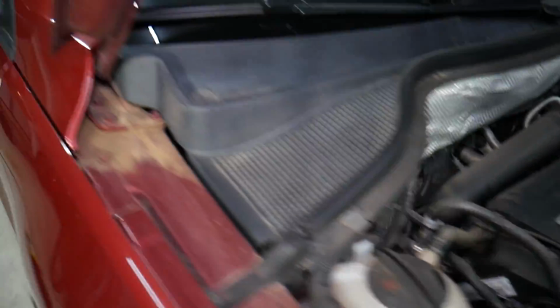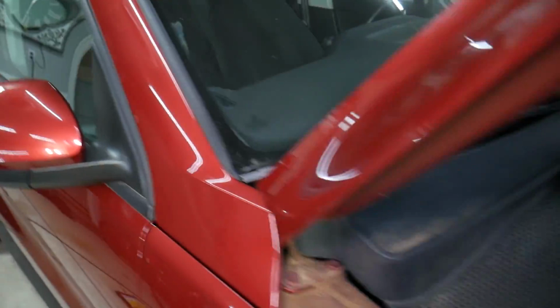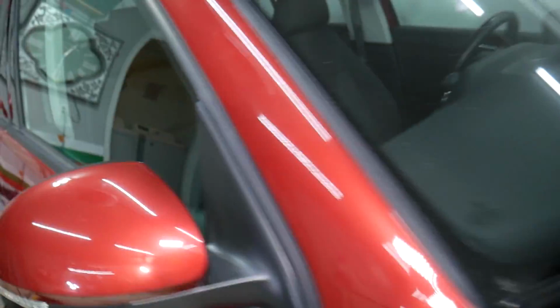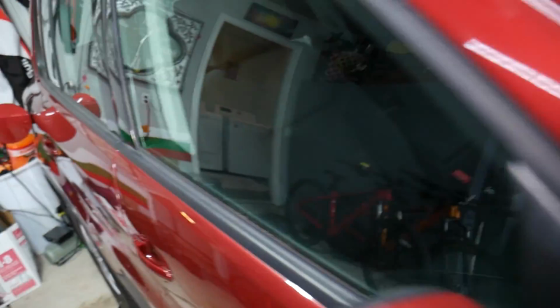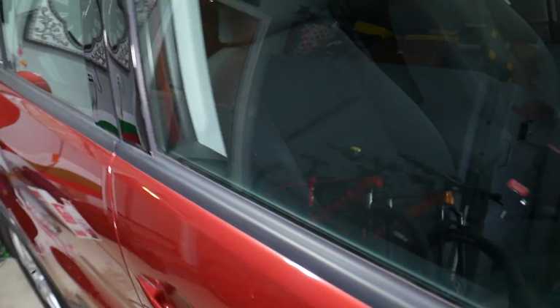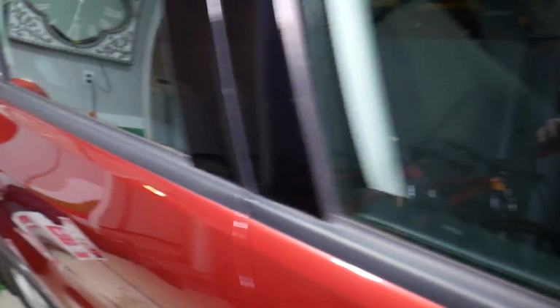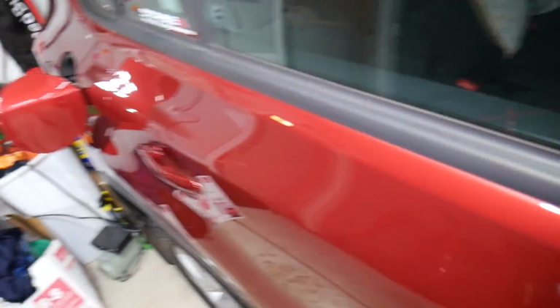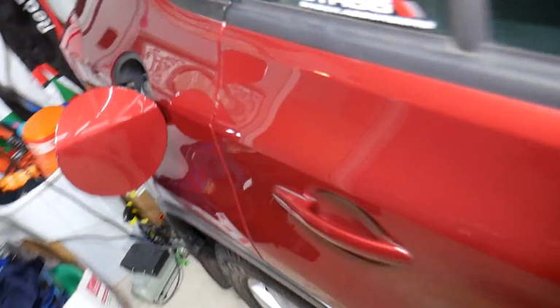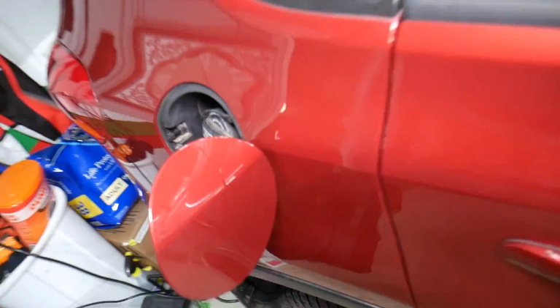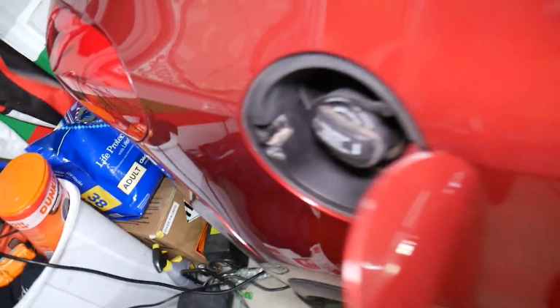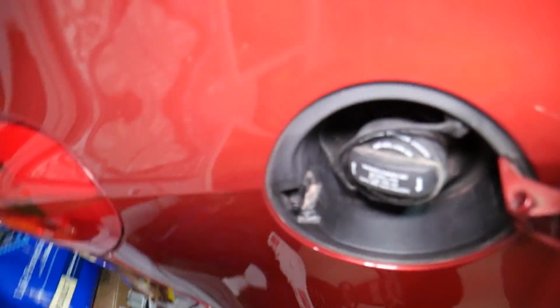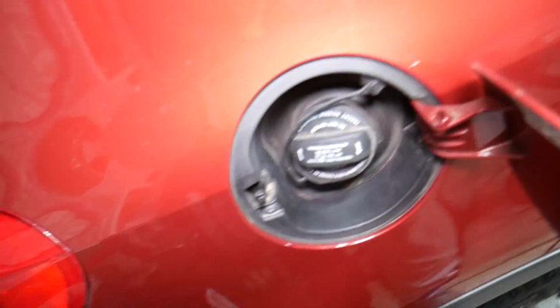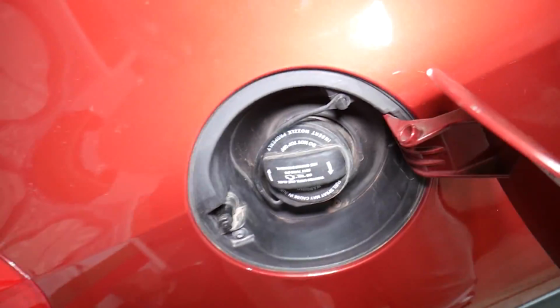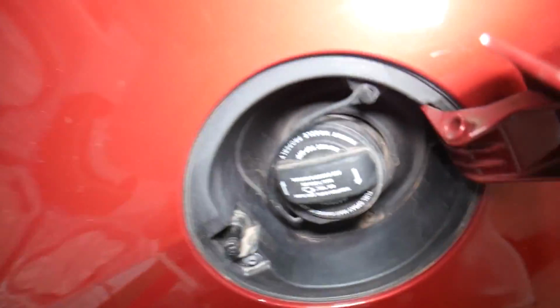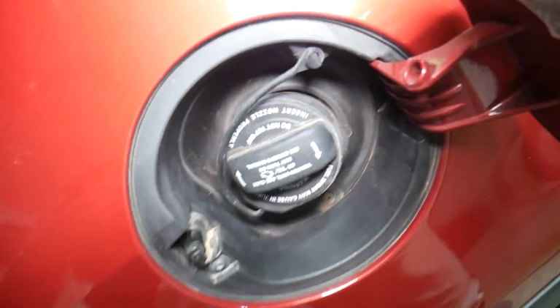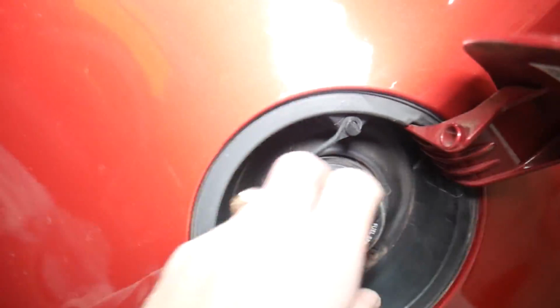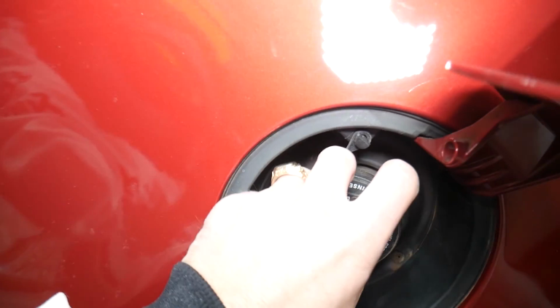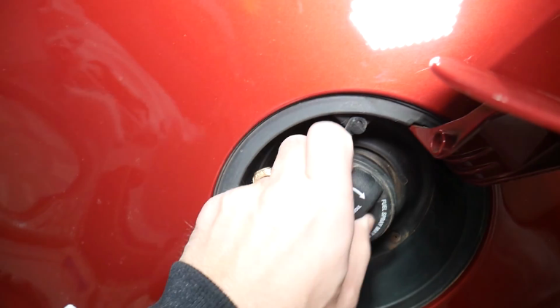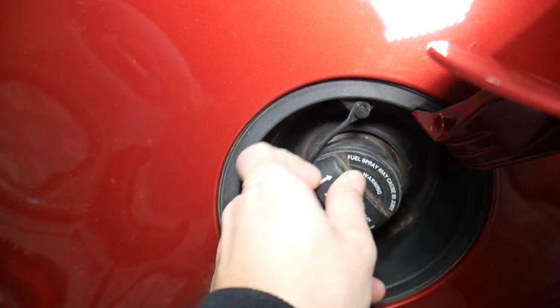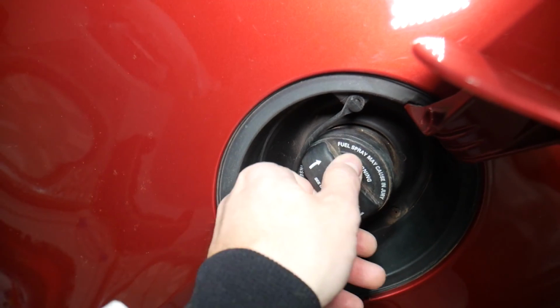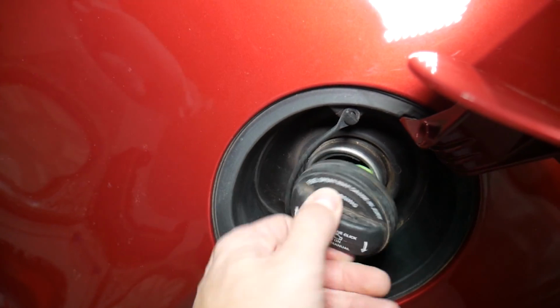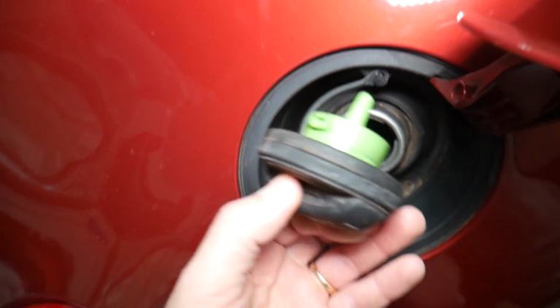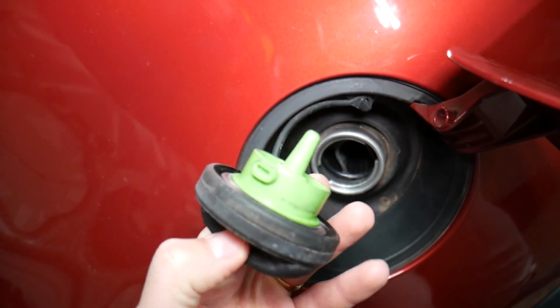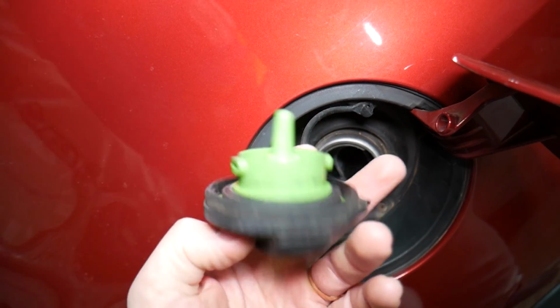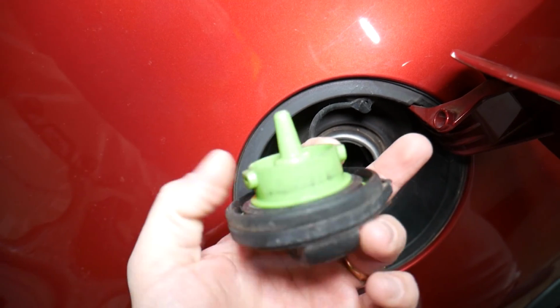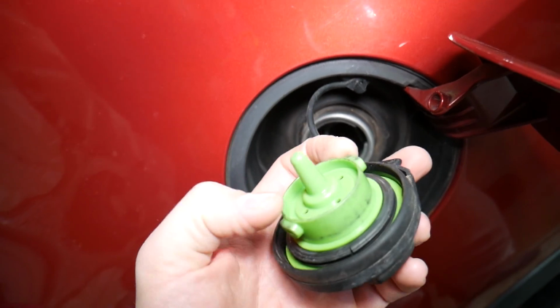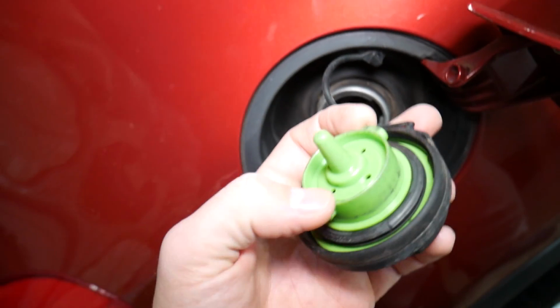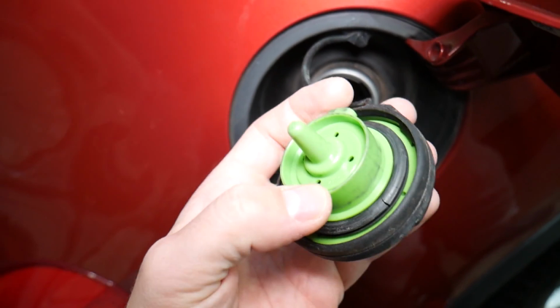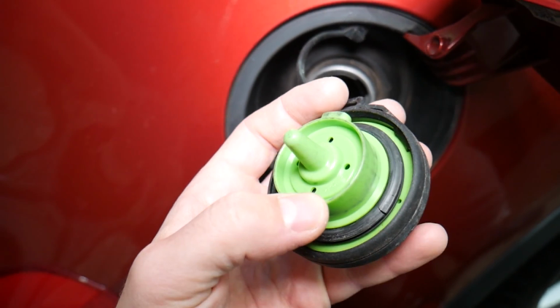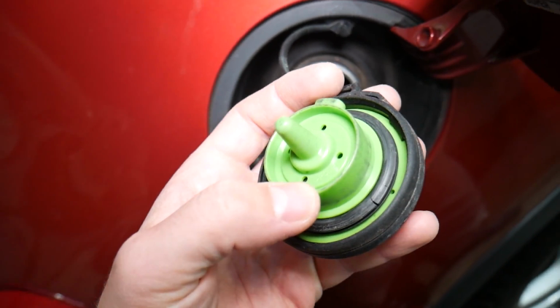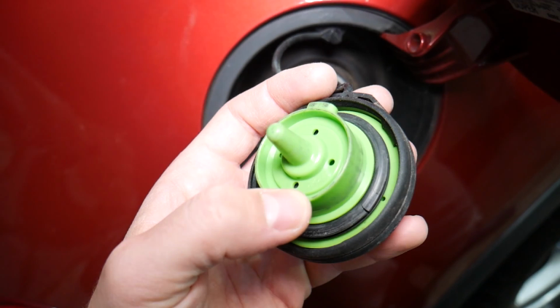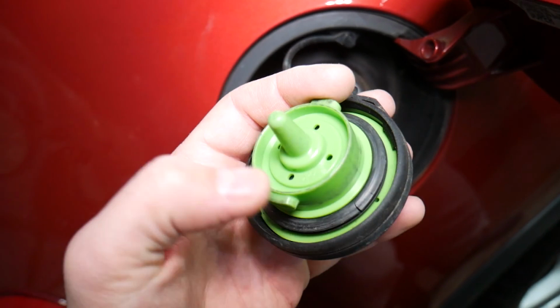But the thing I will always check first is right here — I'll inspect the fuel cap. That is the one thing I always check first. The fuel cap has two components that can fail.